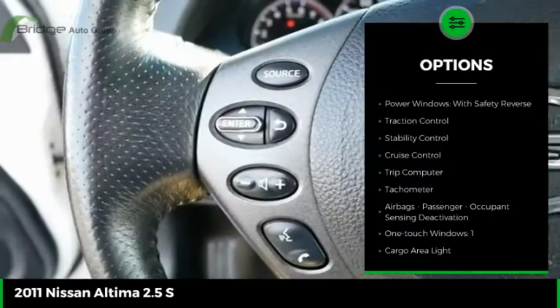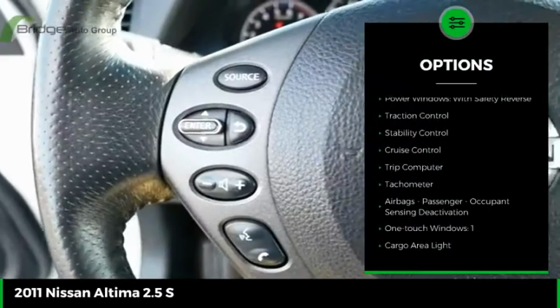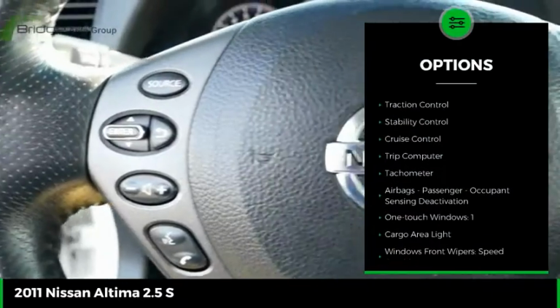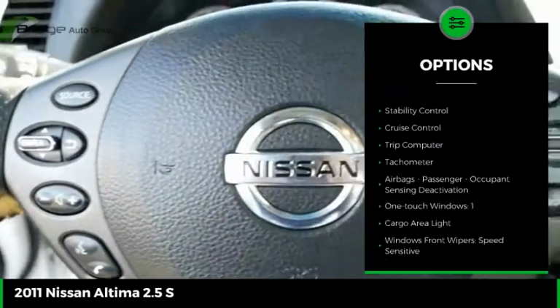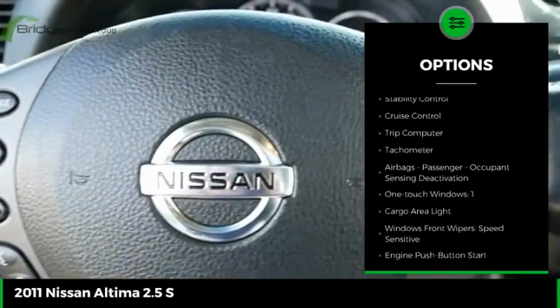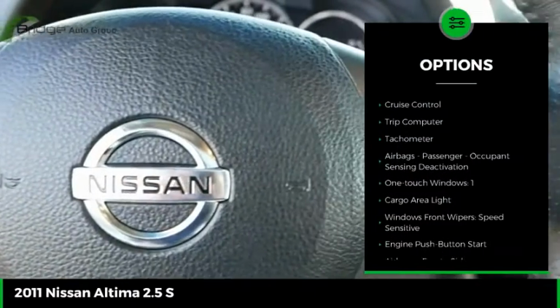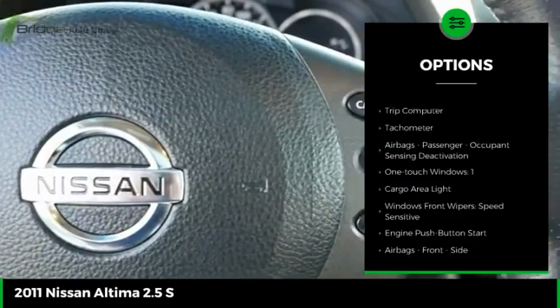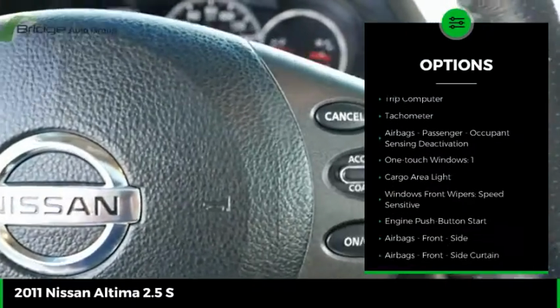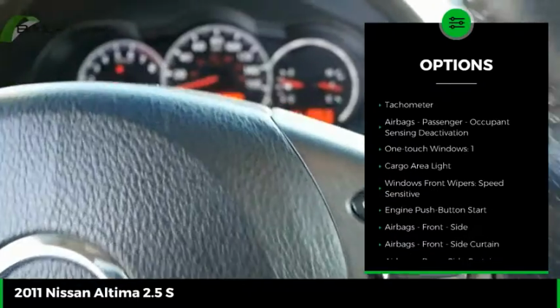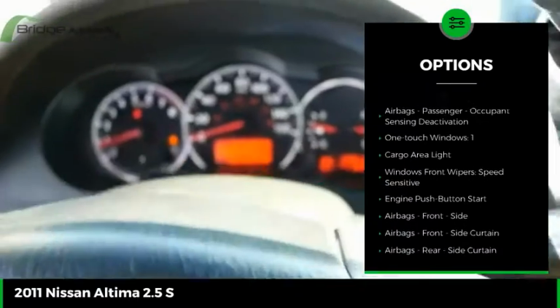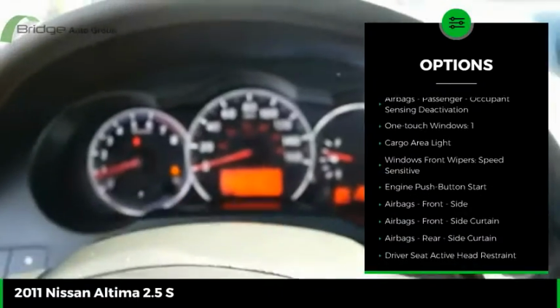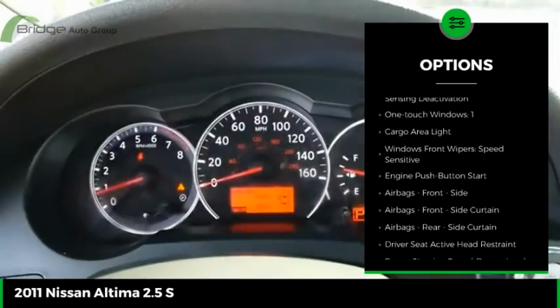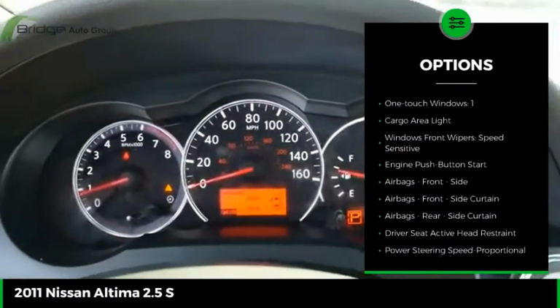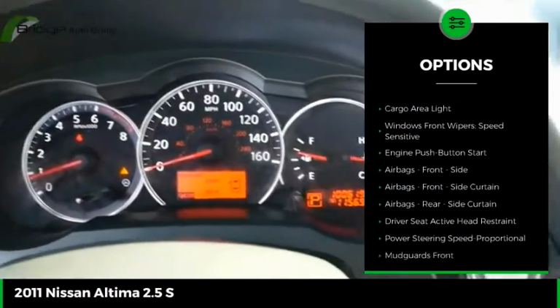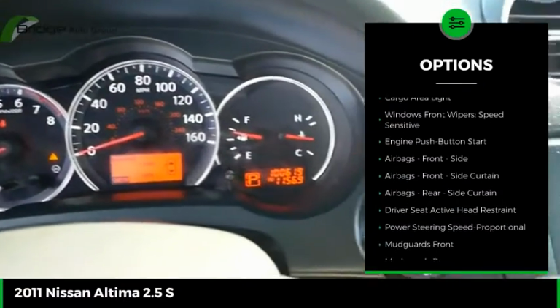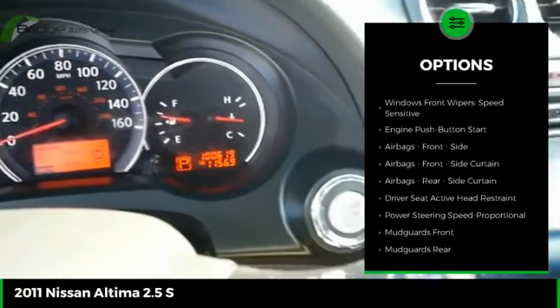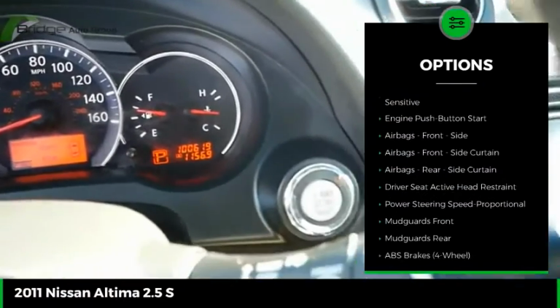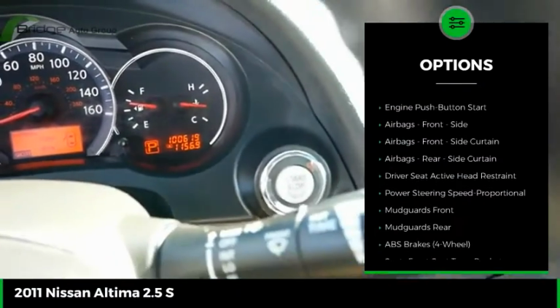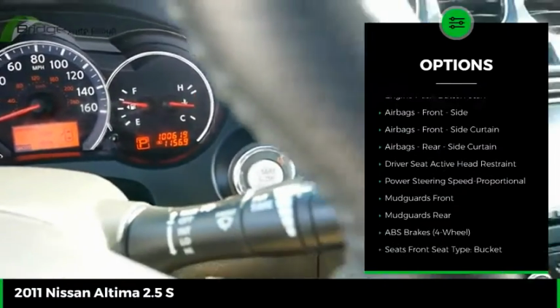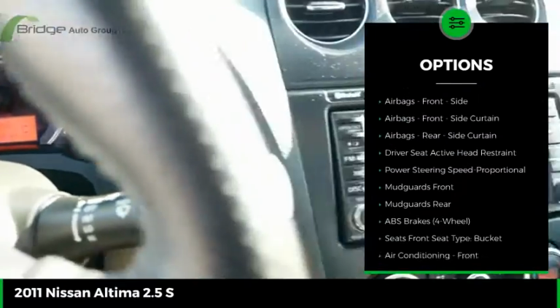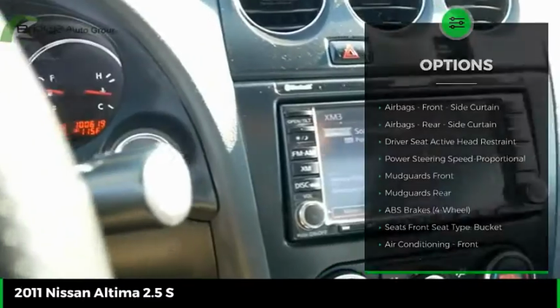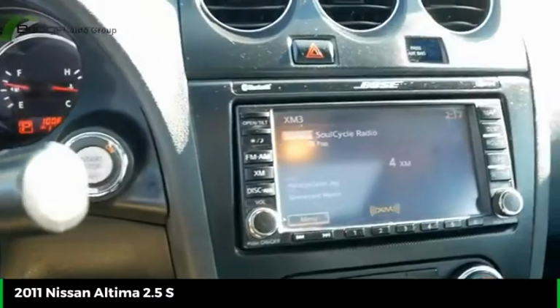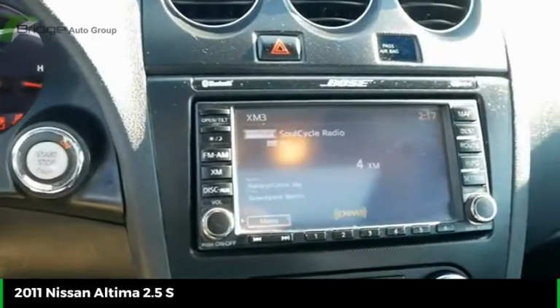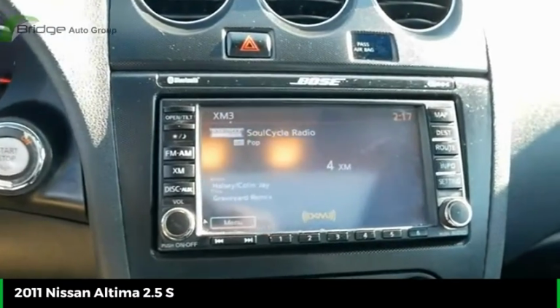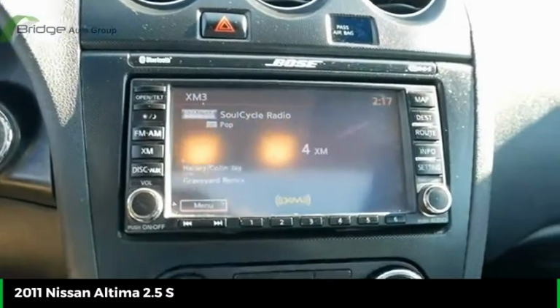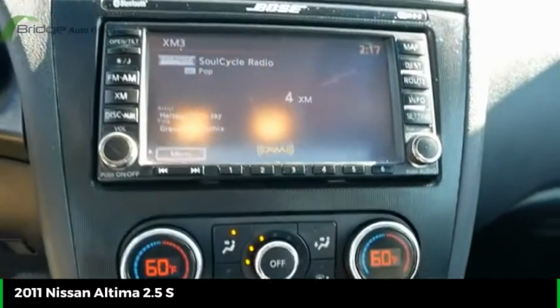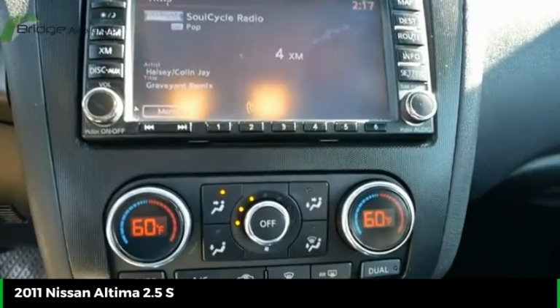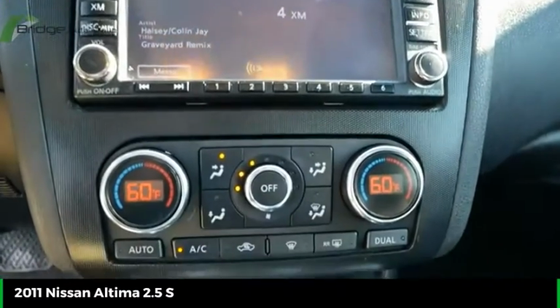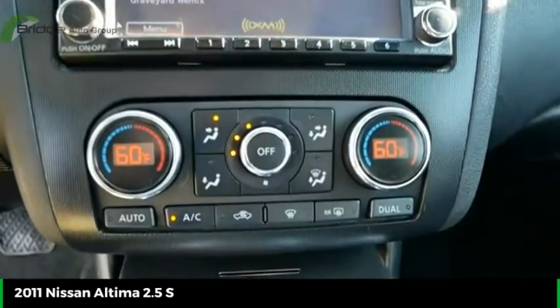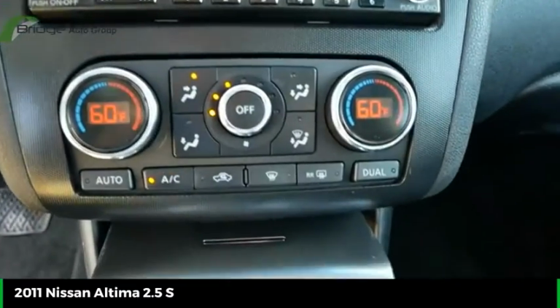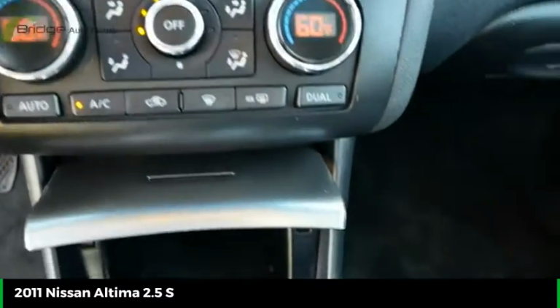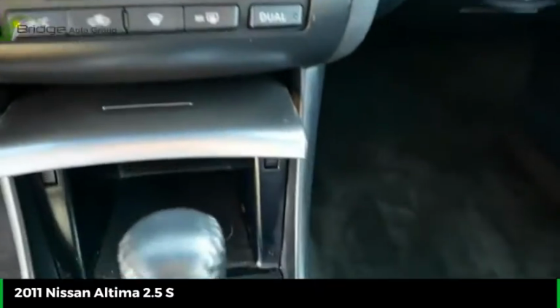Power windows with safety reverse, traction control, stability control, cruise control, trip computer, tachometer, airbags, passenger occupant sensing deactivation, one-touch windows, one cargo area light.